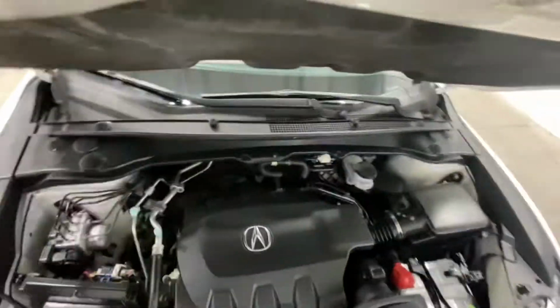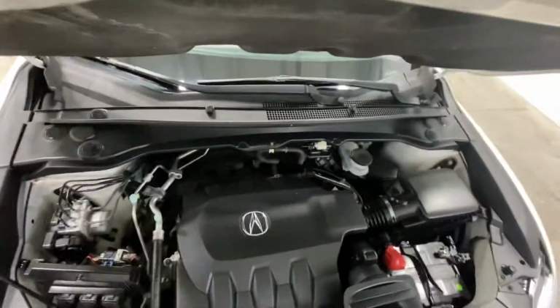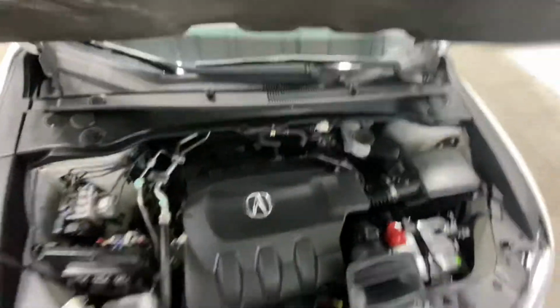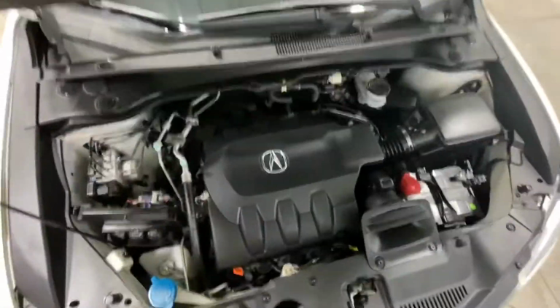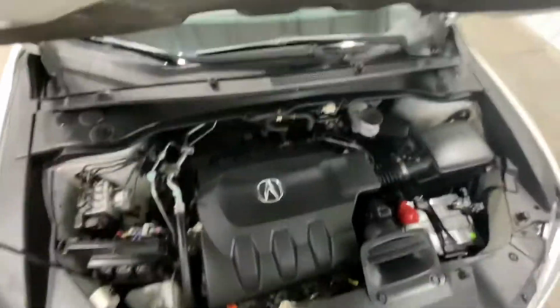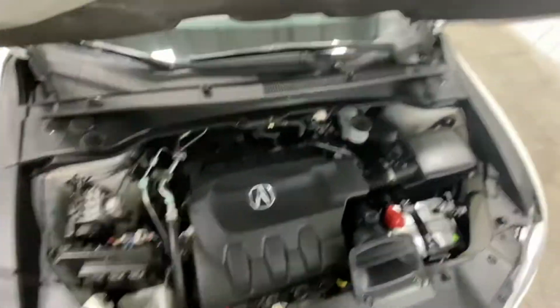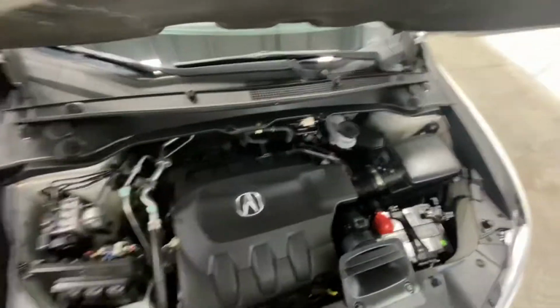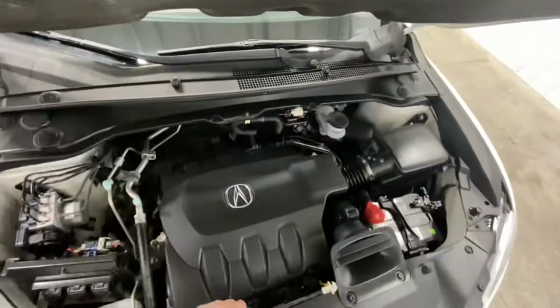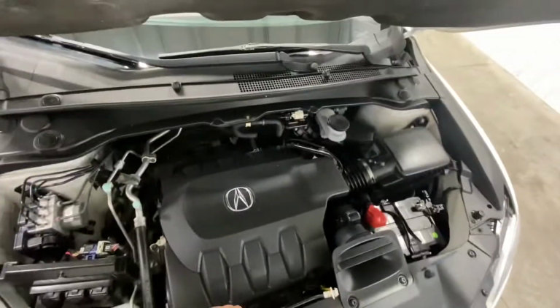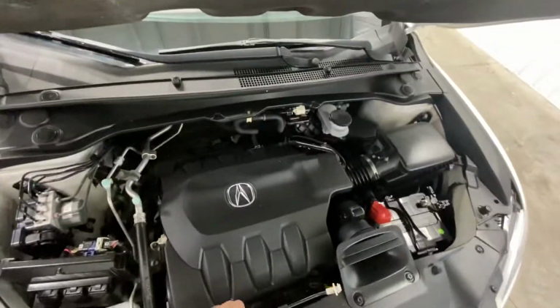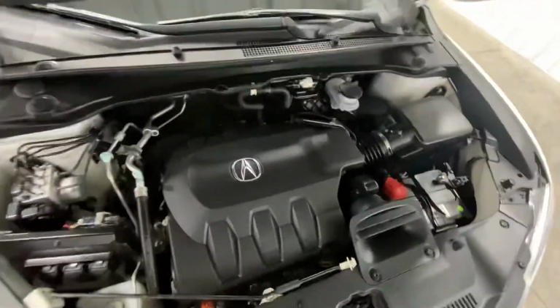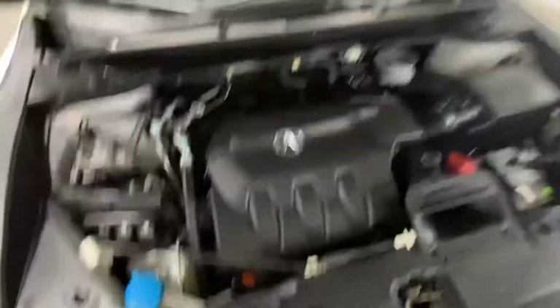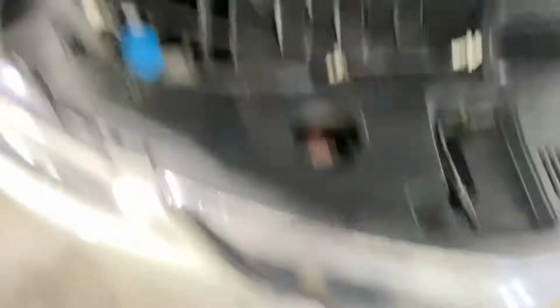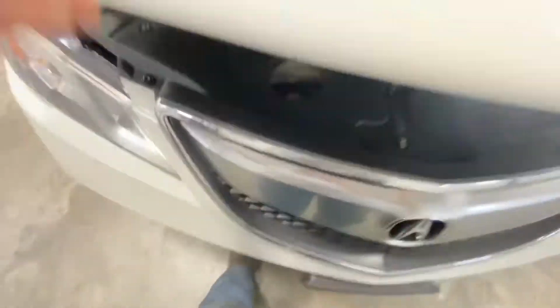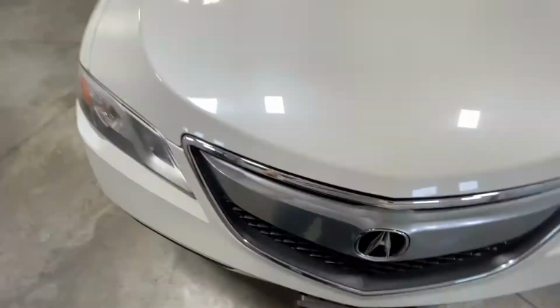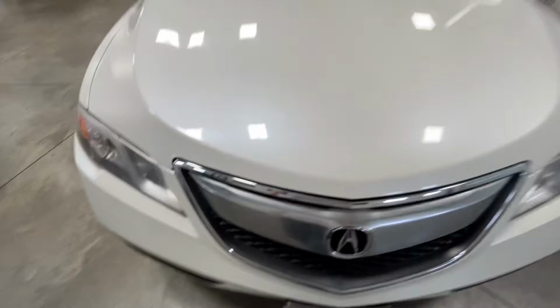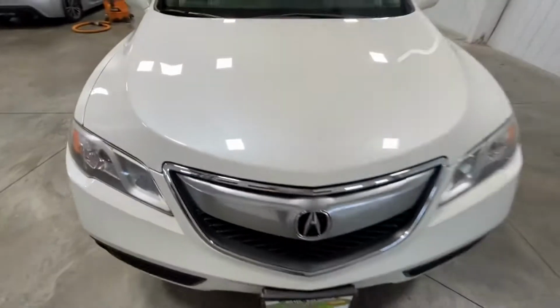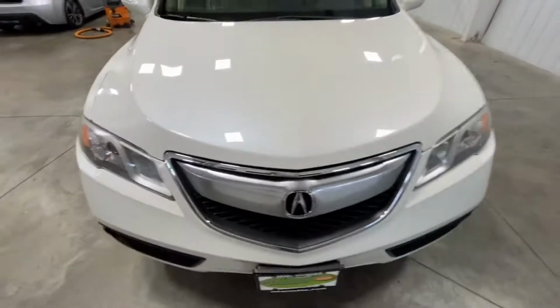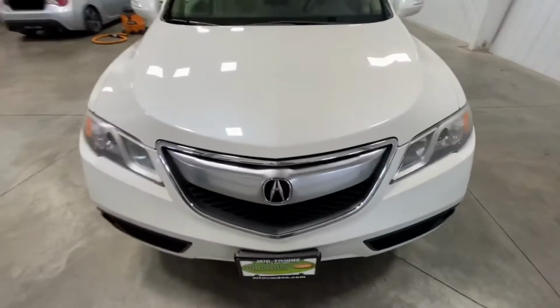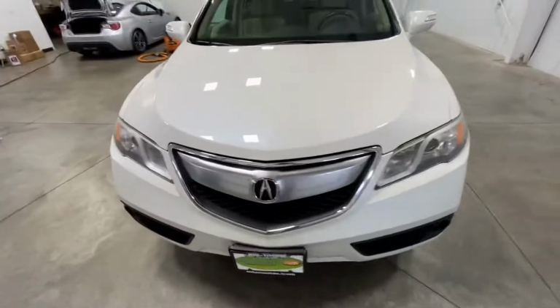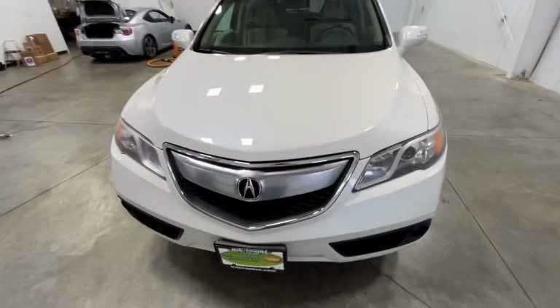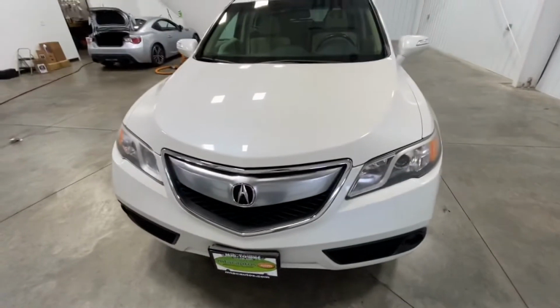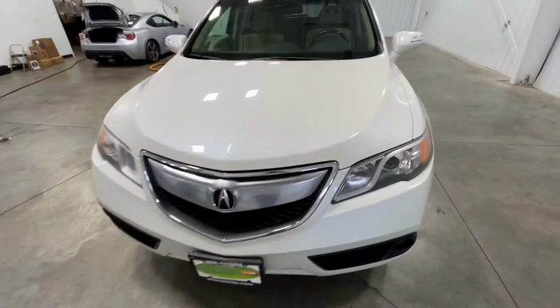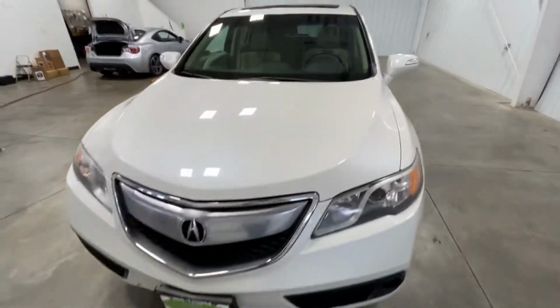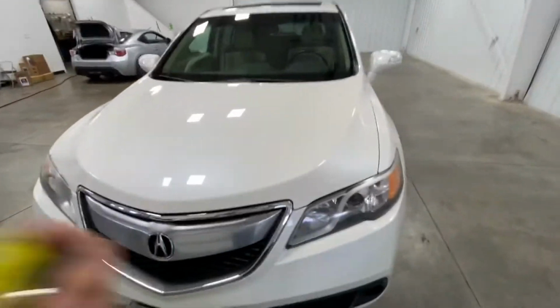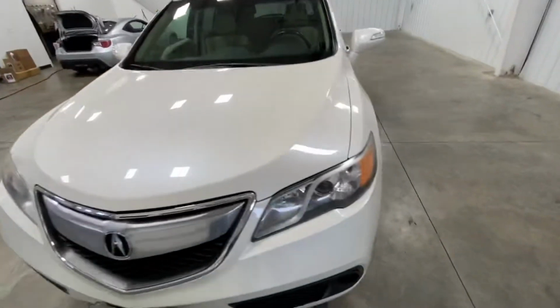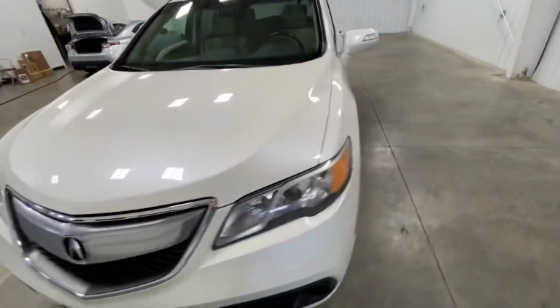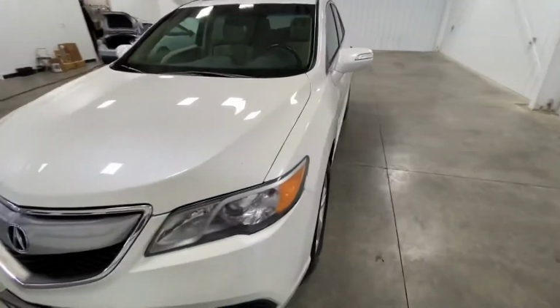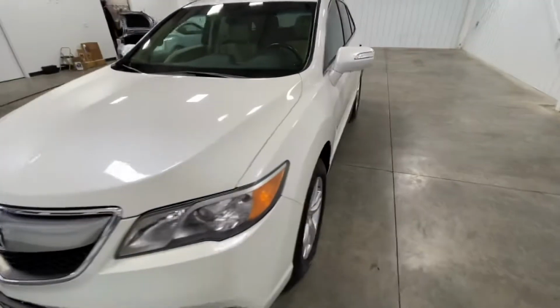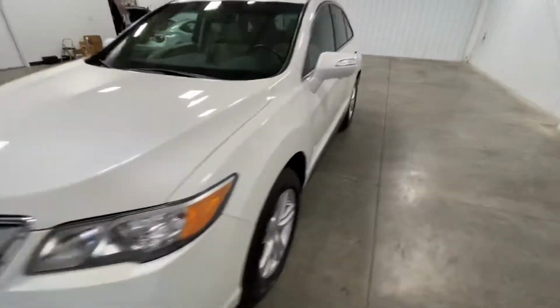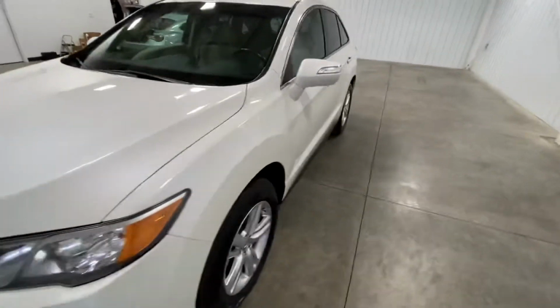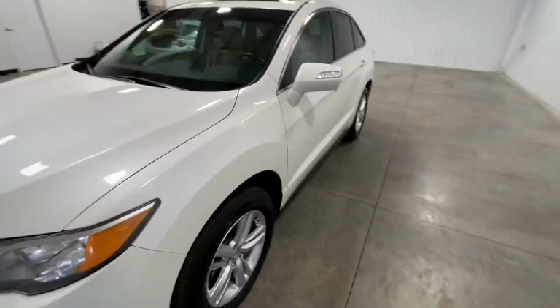As we close the hood, you can see there are no rock chips, dings, scratches, nor blemishes on this vehicle whatsoever.